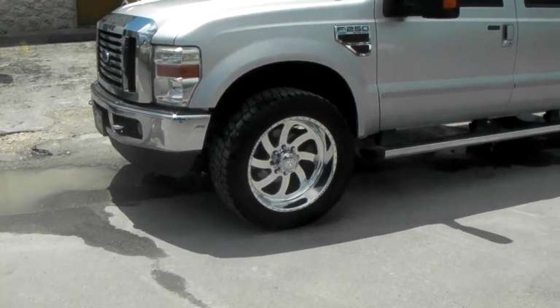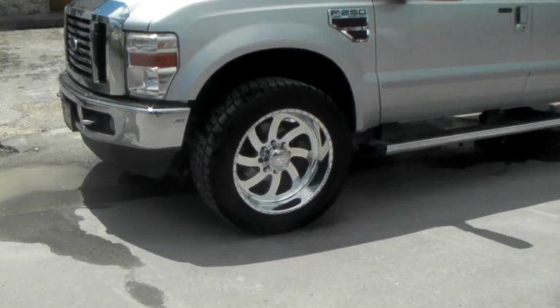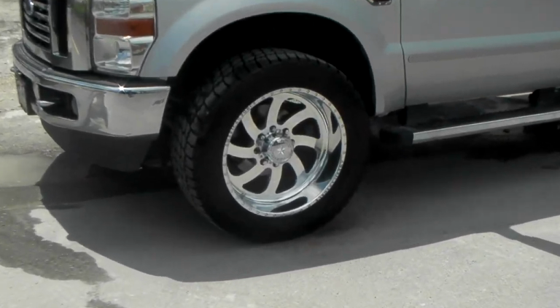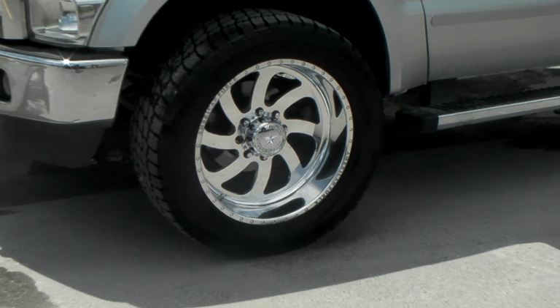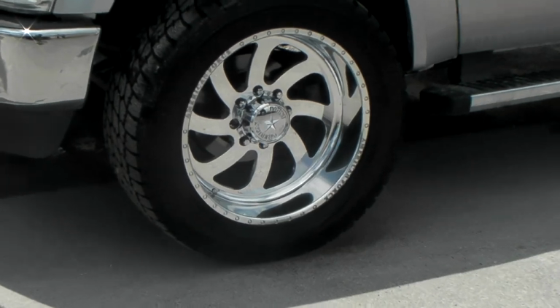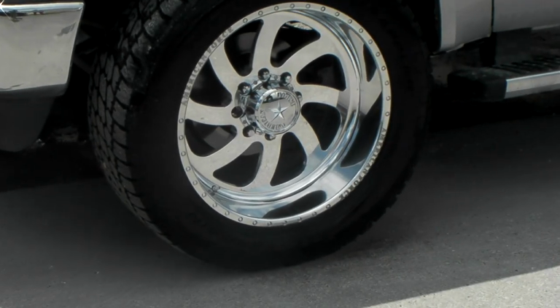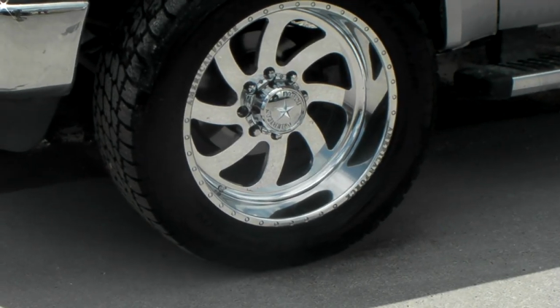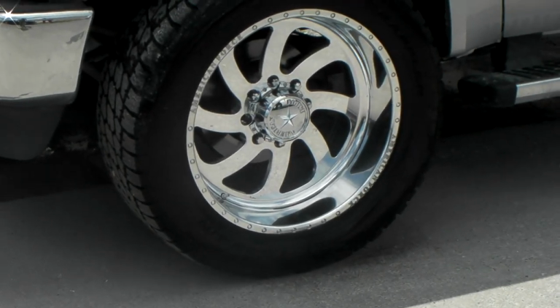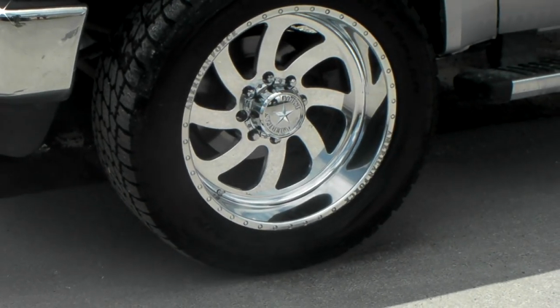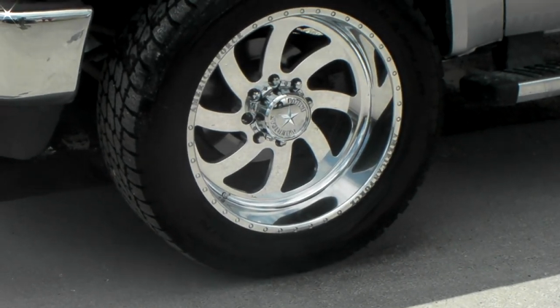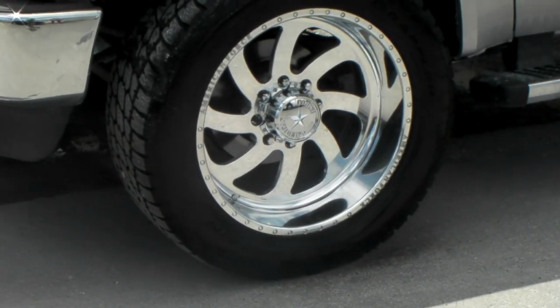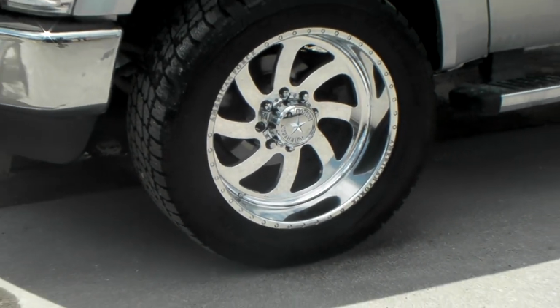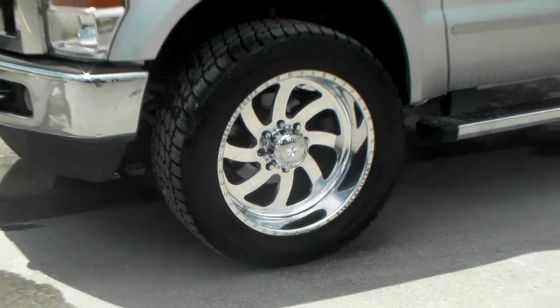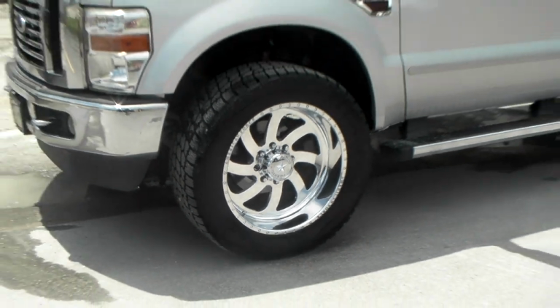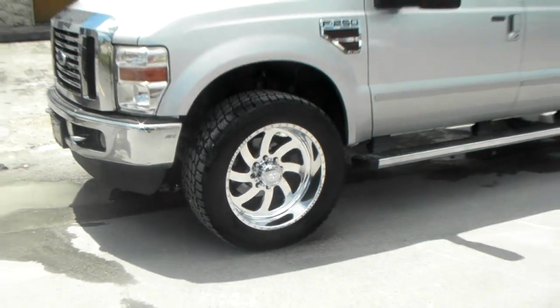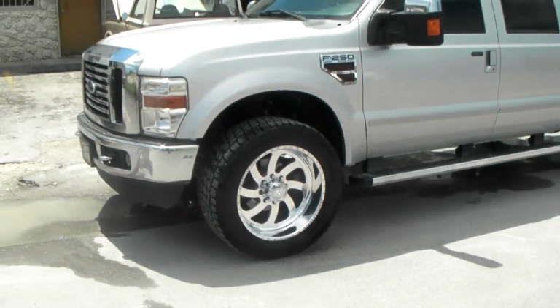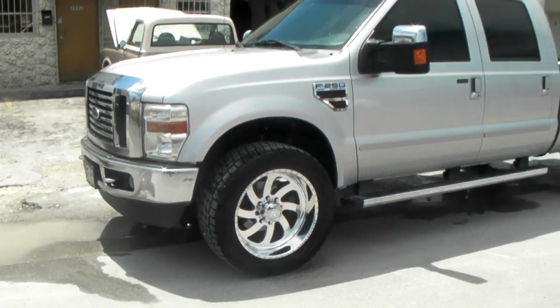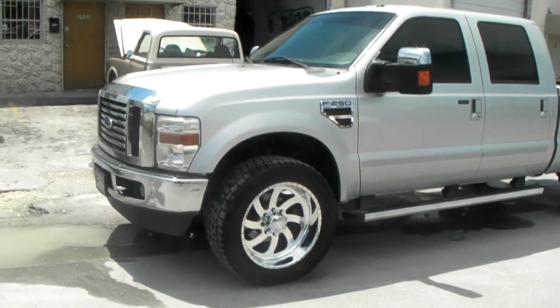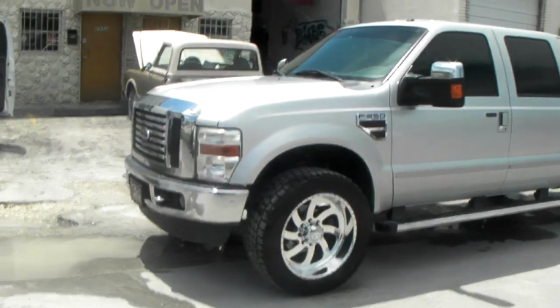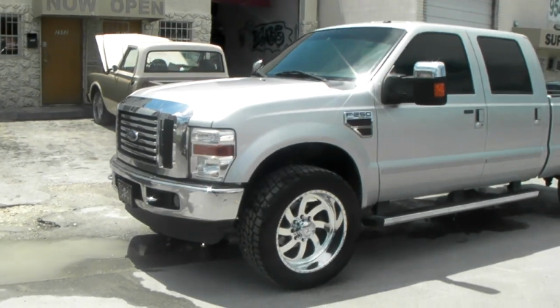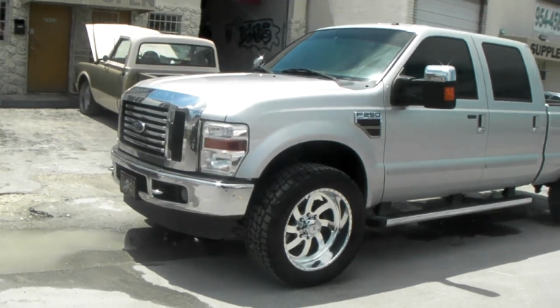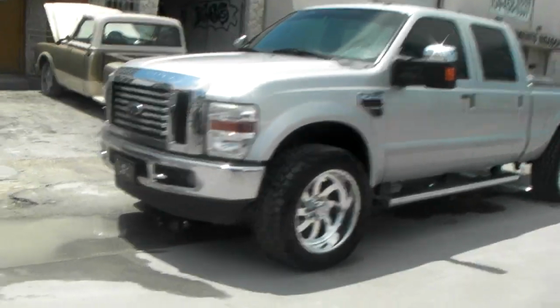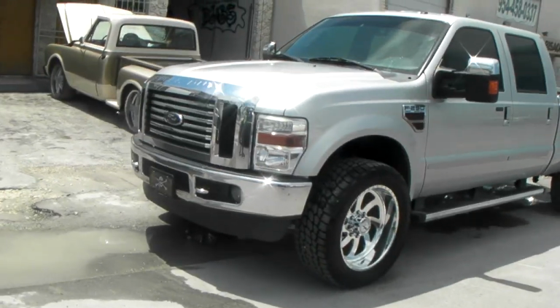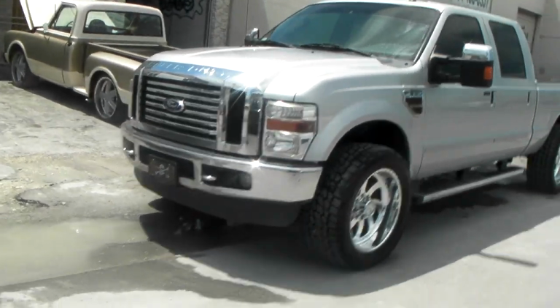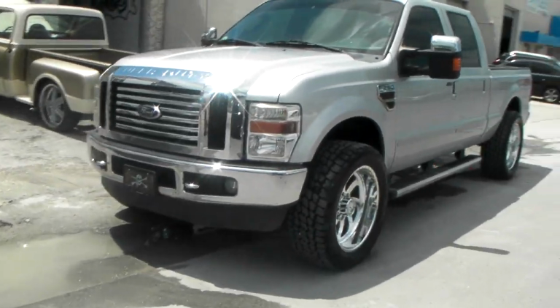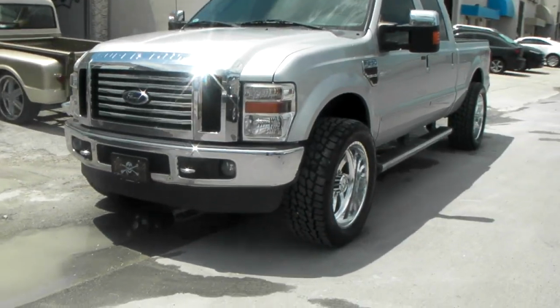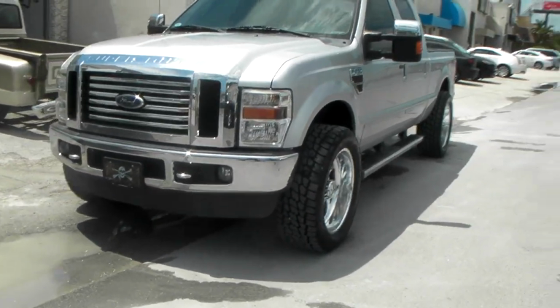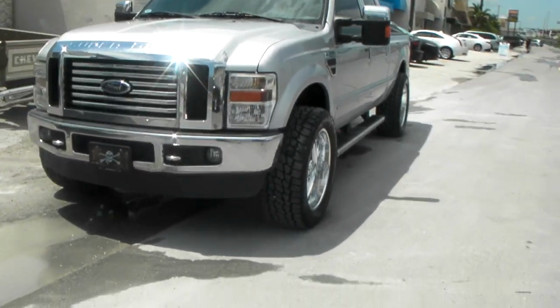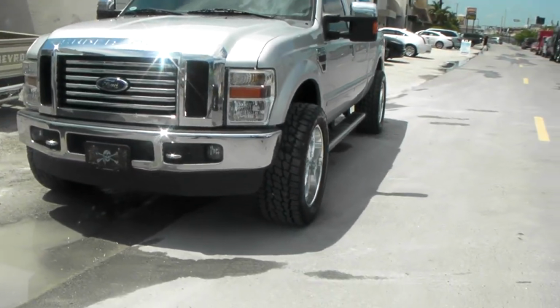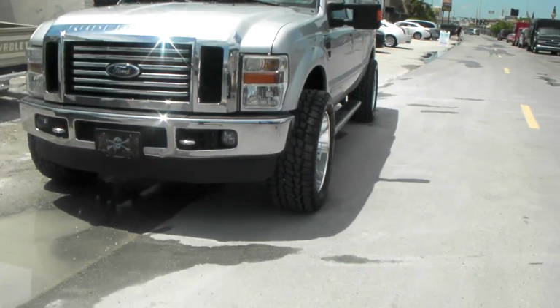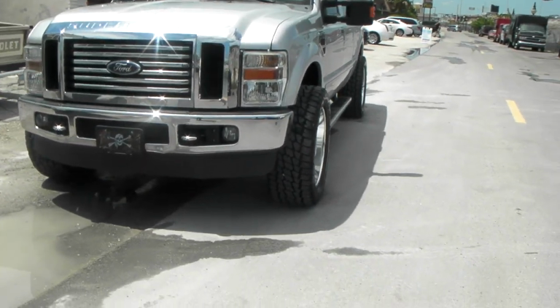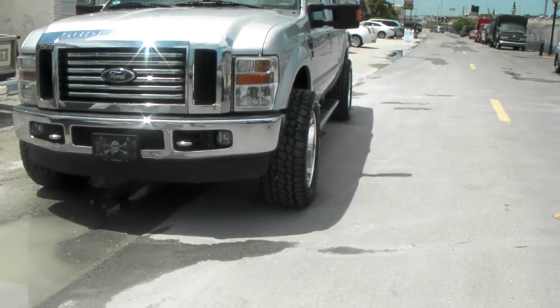Going to be adding a lift to this truck pretty soon. But get a look at how great that wheel looks — it sticks outside of the wheel well pretty good. Got a great lifted truck look as you can see right there.